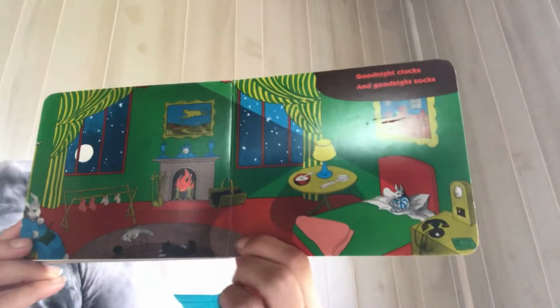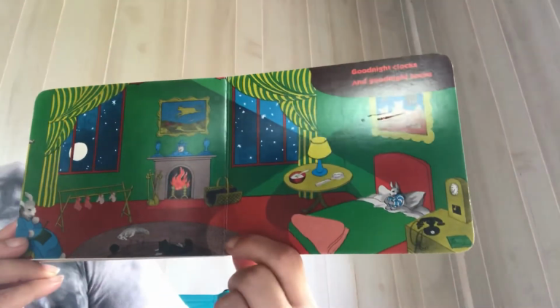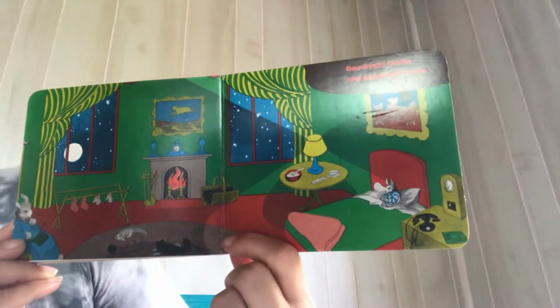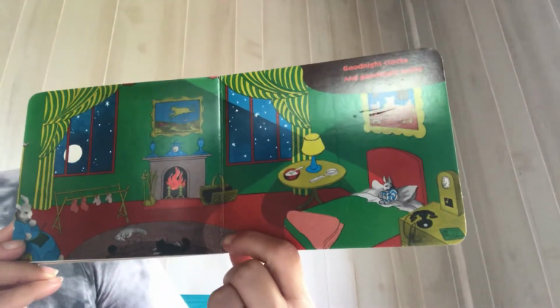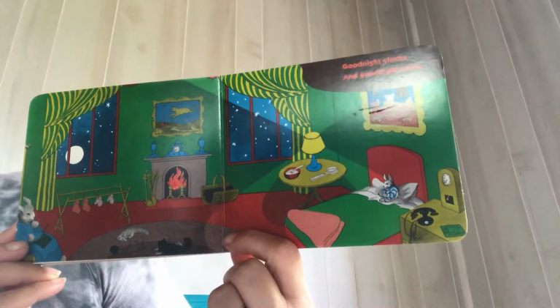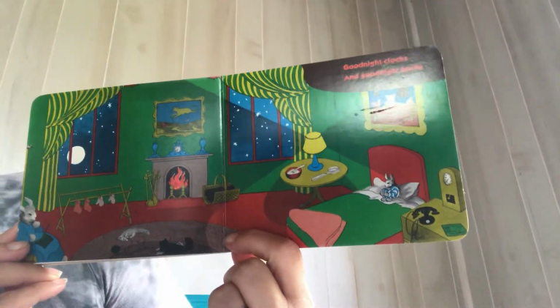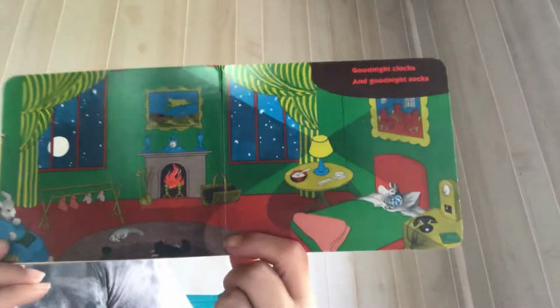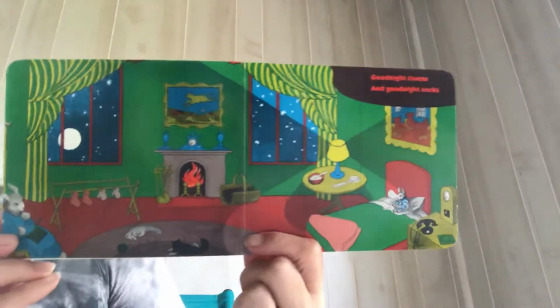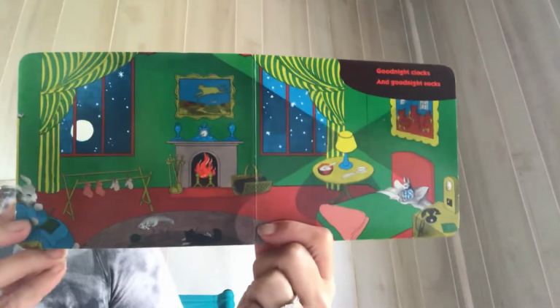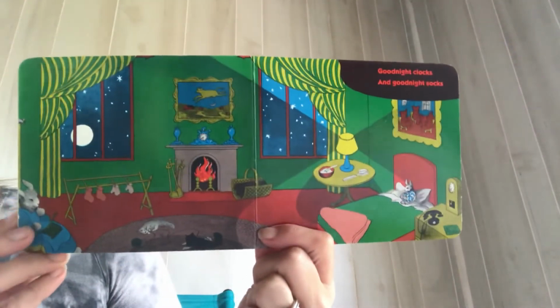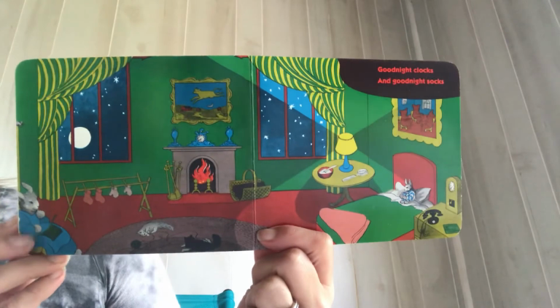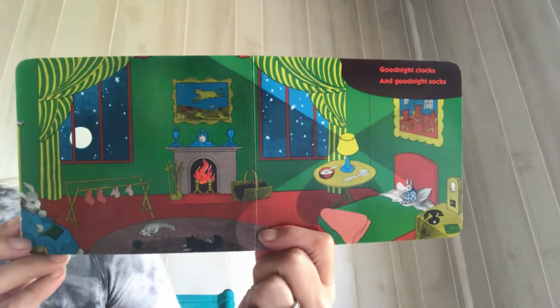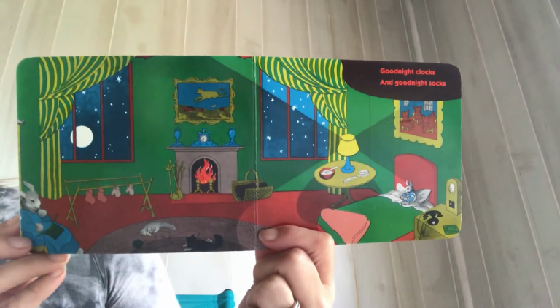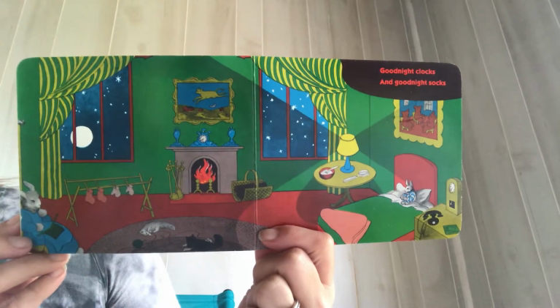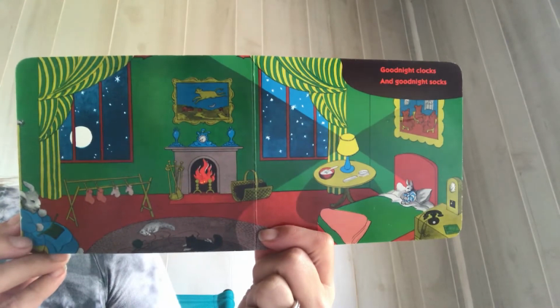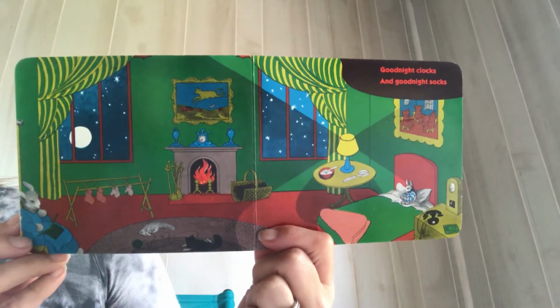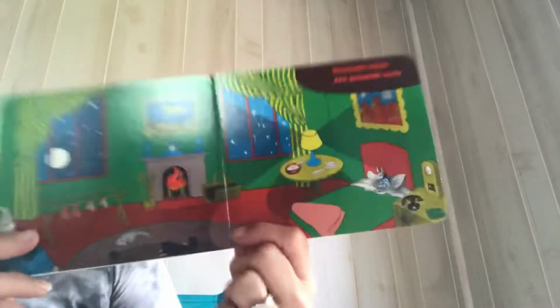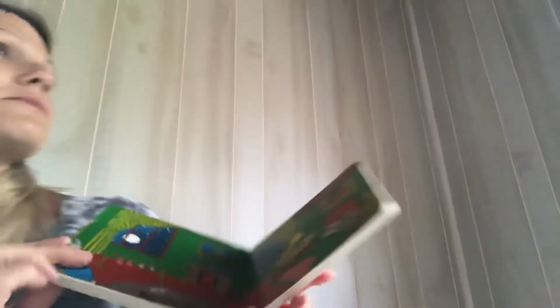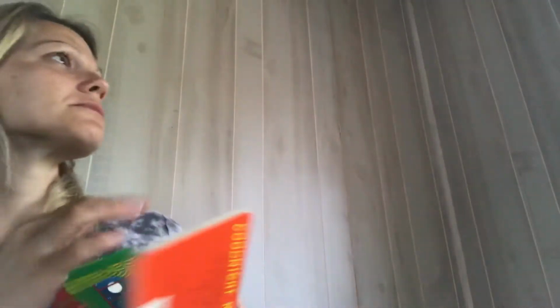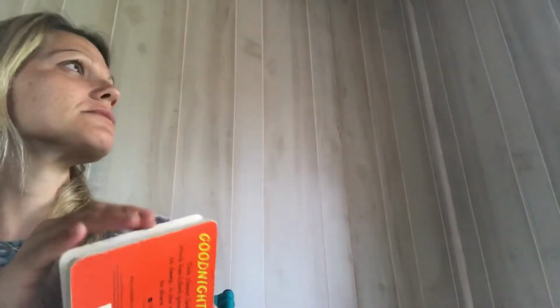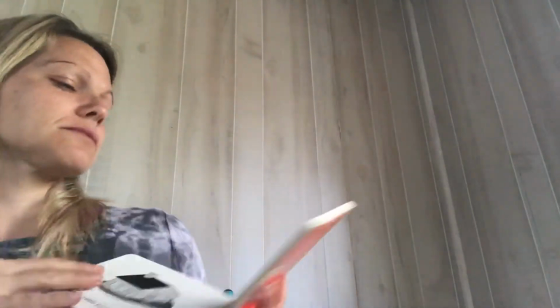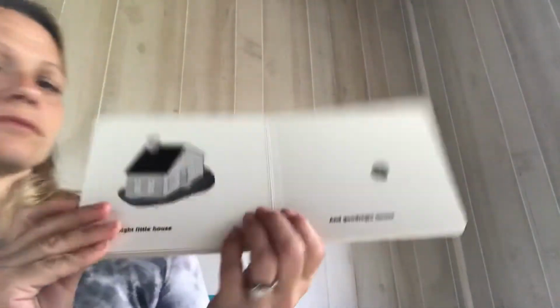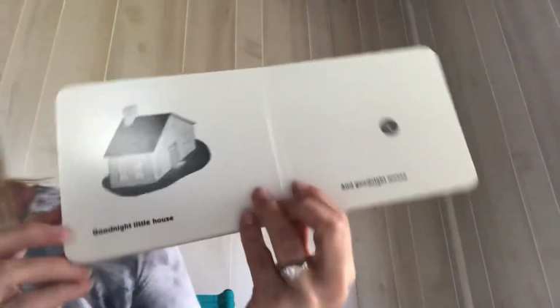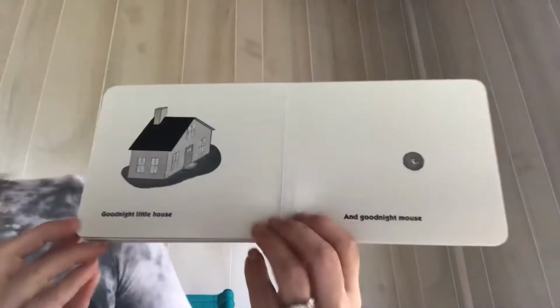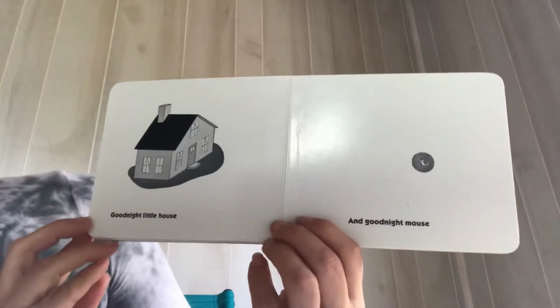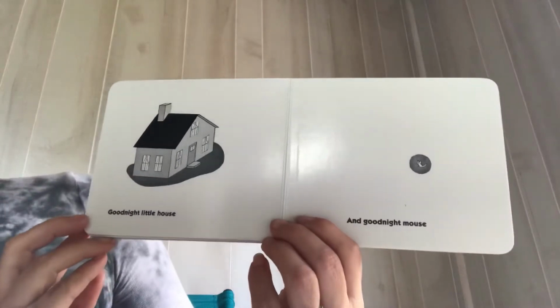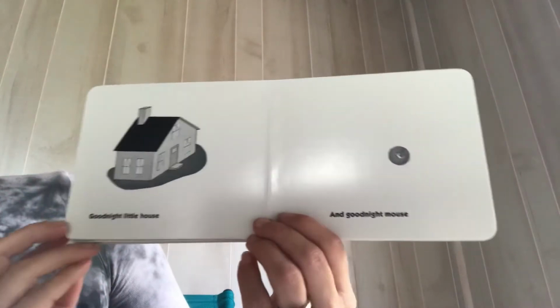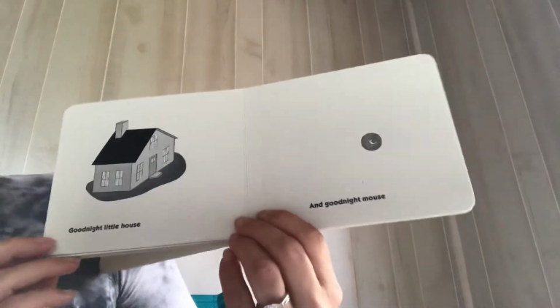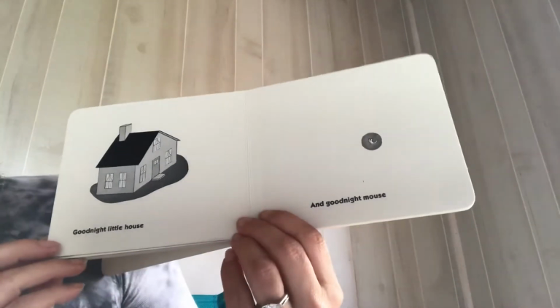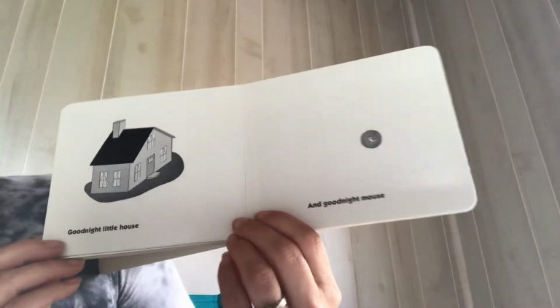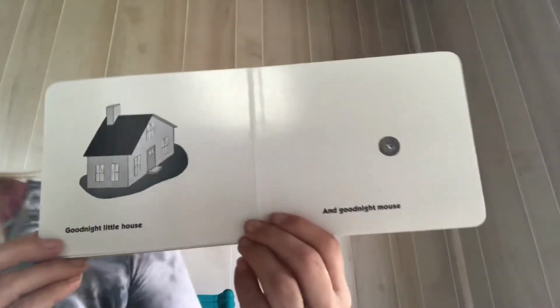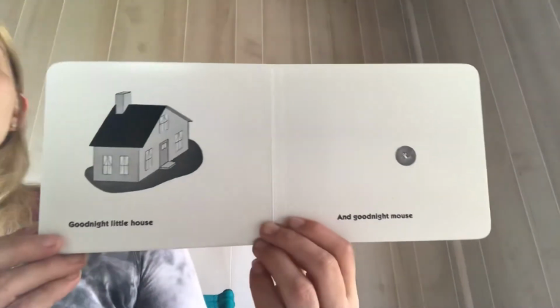Goodnight clocks. Goodnight socks. Goodnight little house. Goodnight mouse.